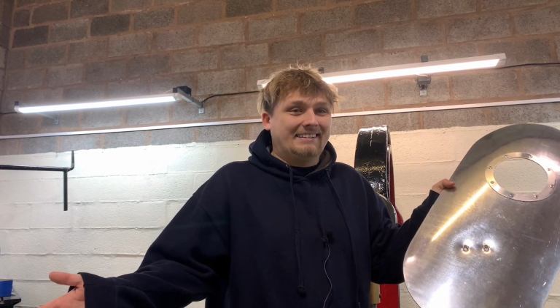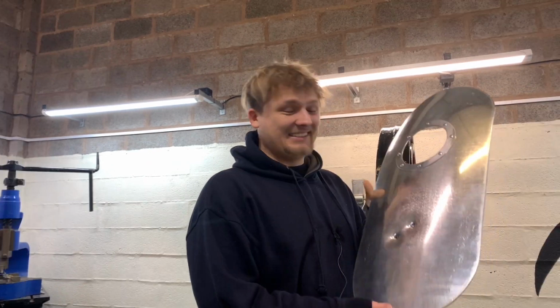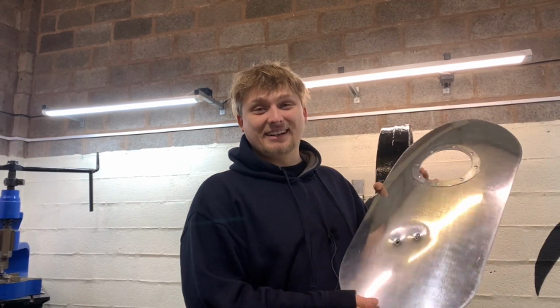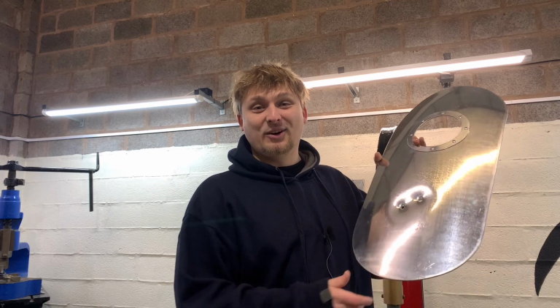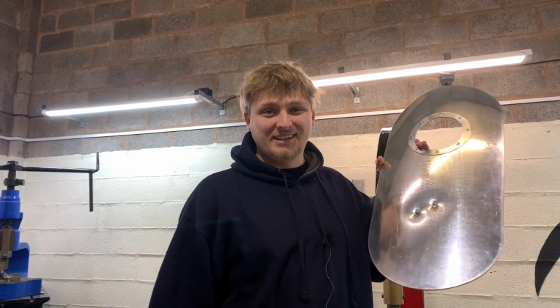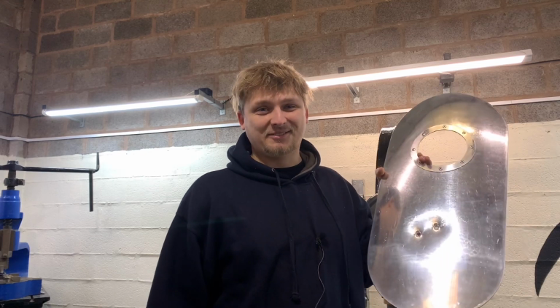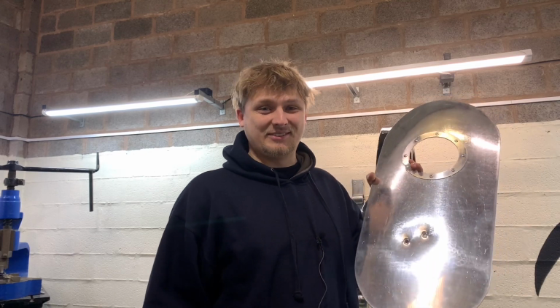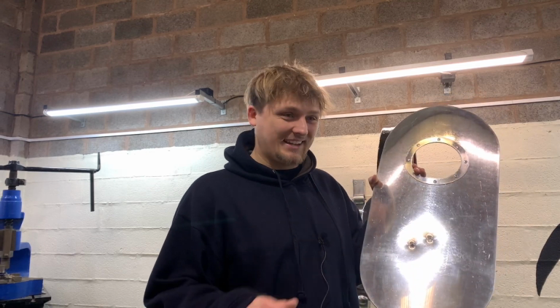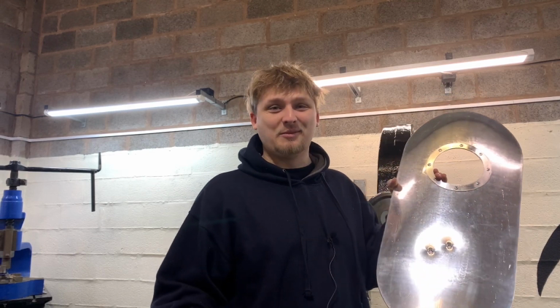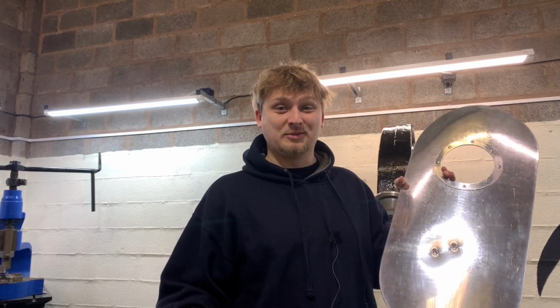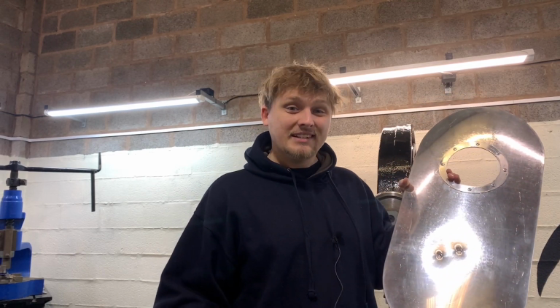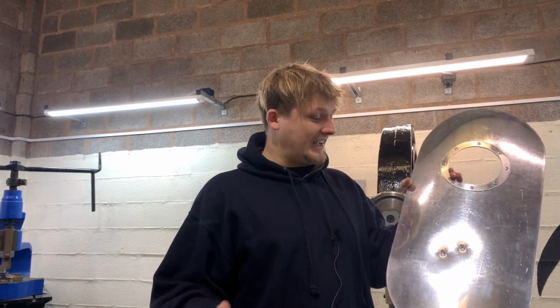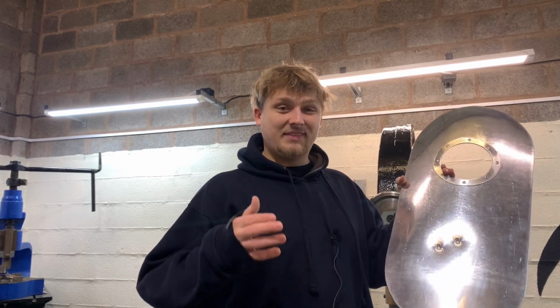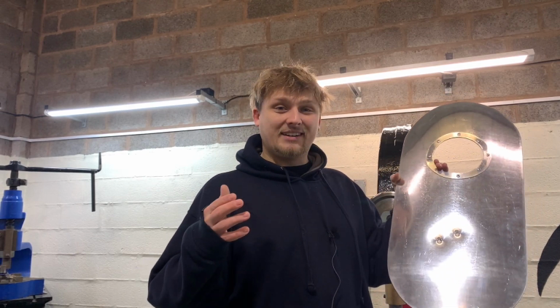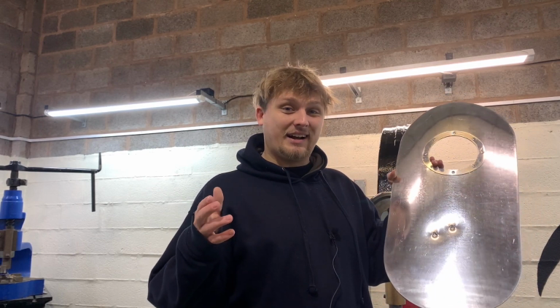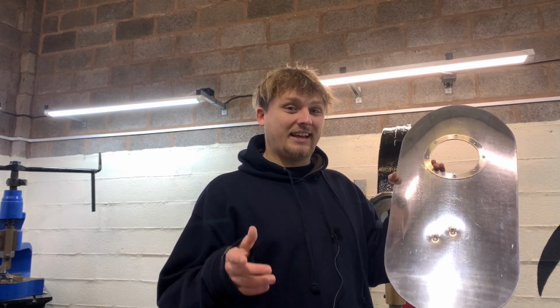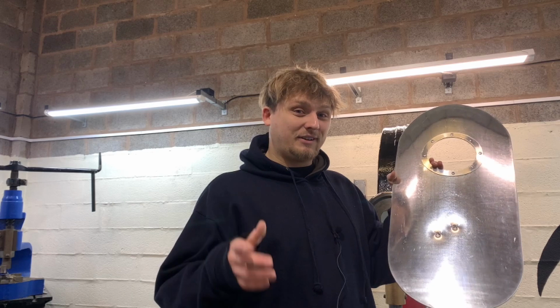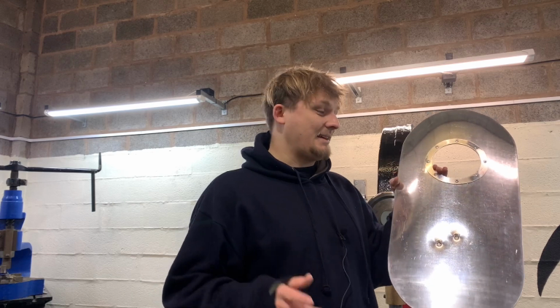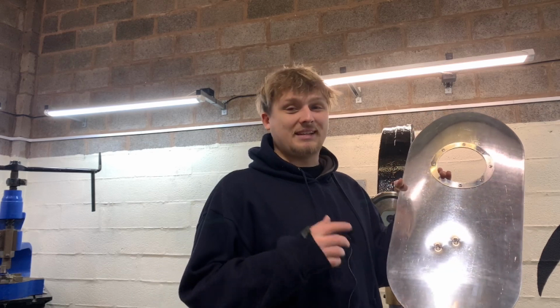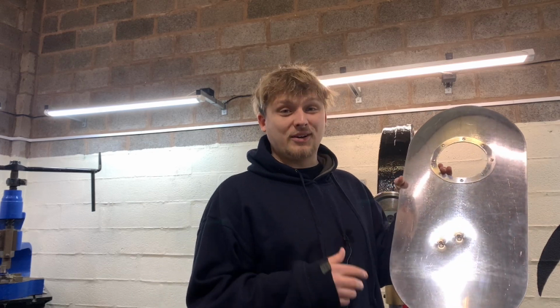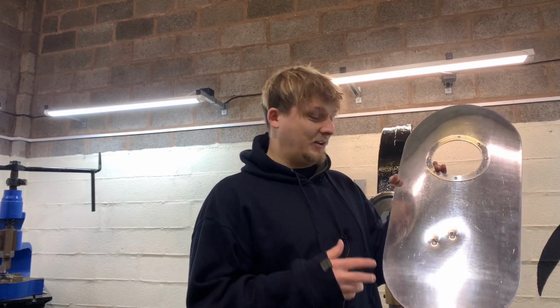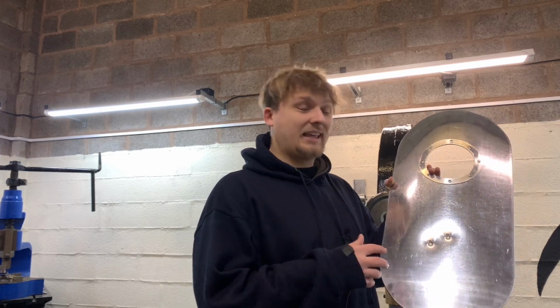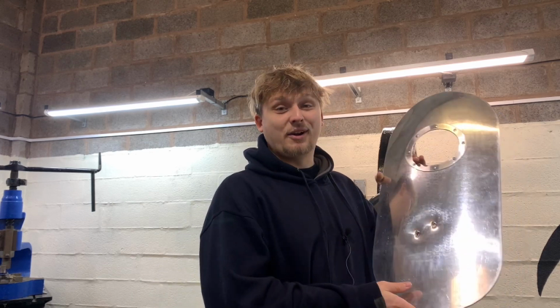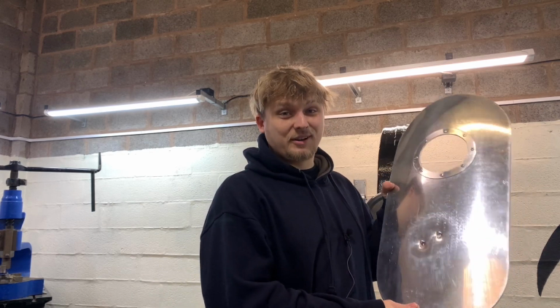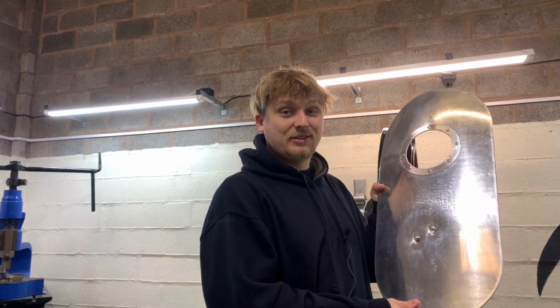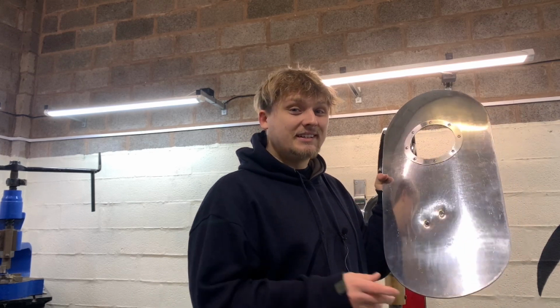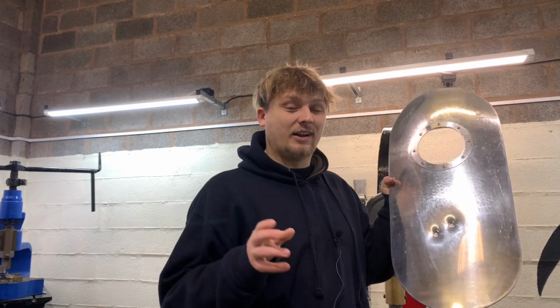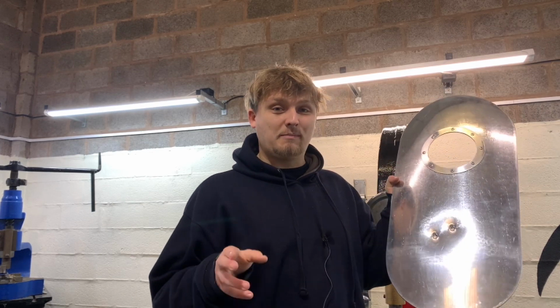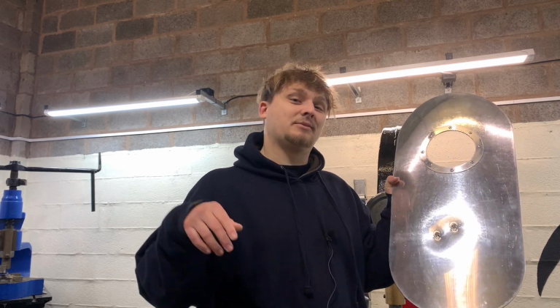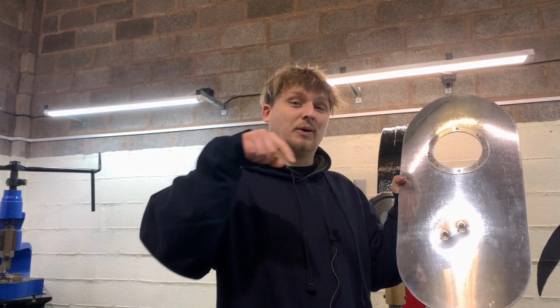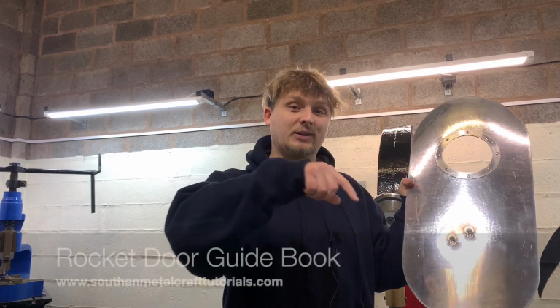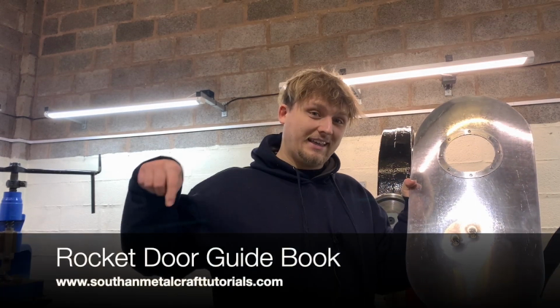This is in fact not a real rocket door, in case anyone was wondering. I do have a free step-by-step guide on making your own rocket door on our webpage, which I'll put a link up here.